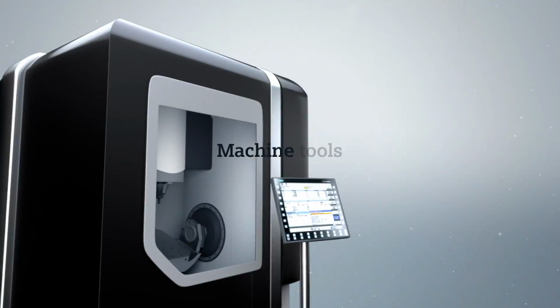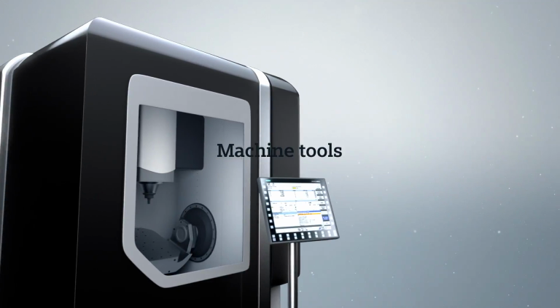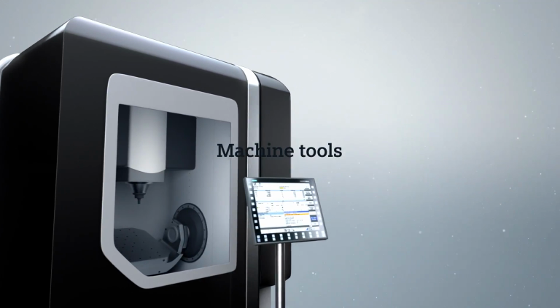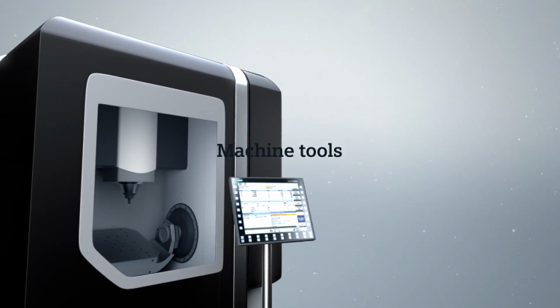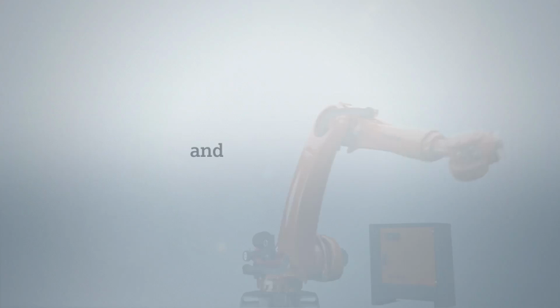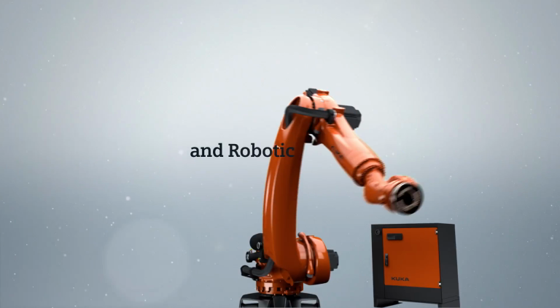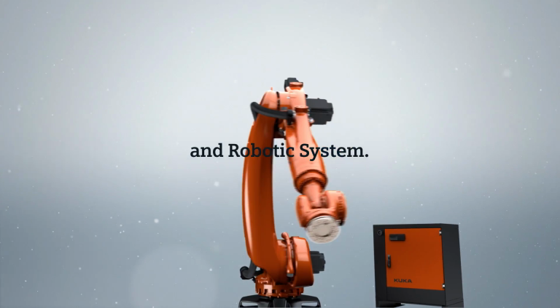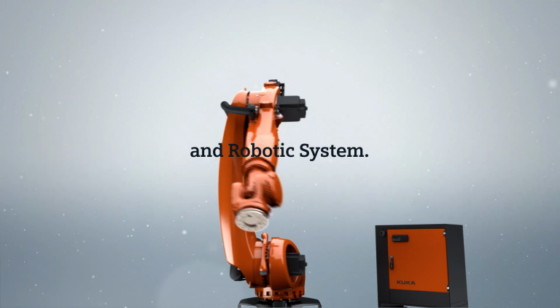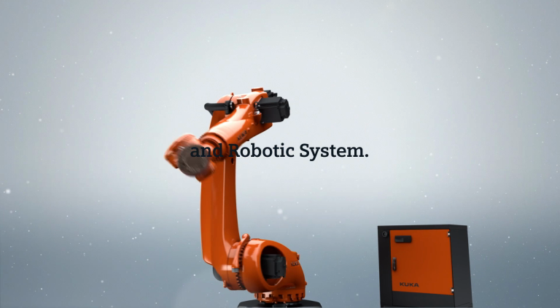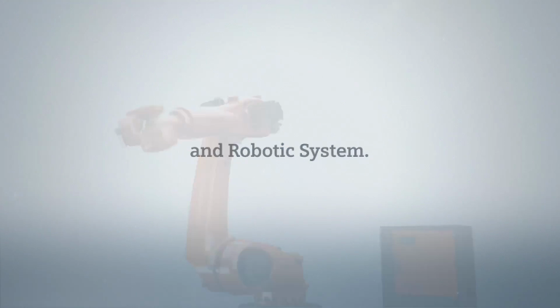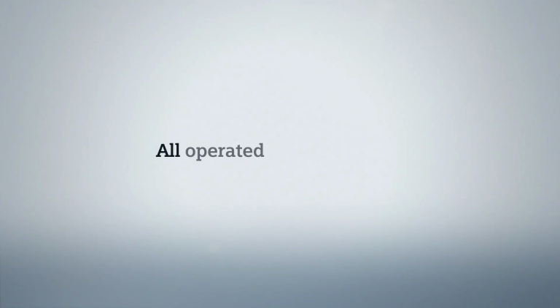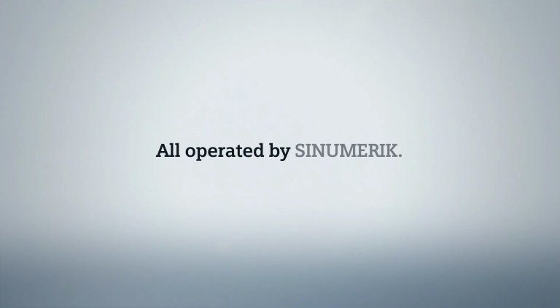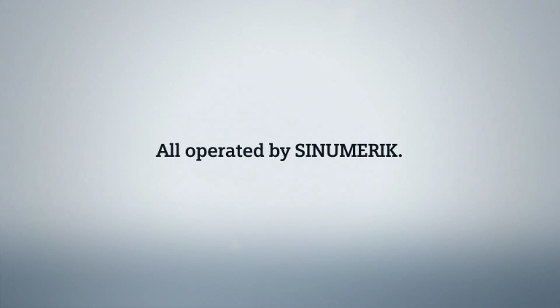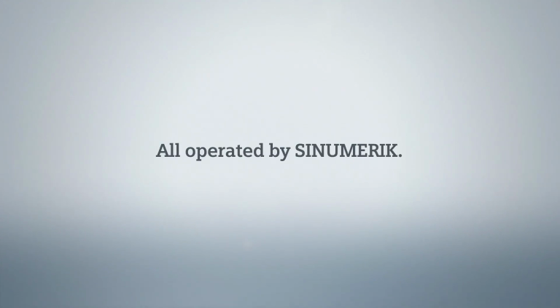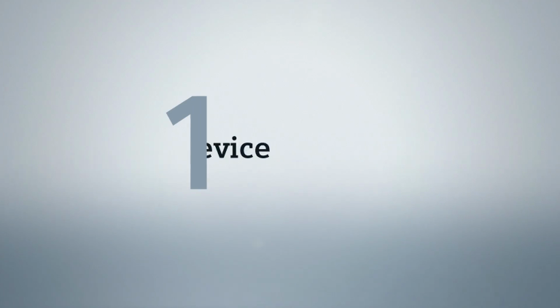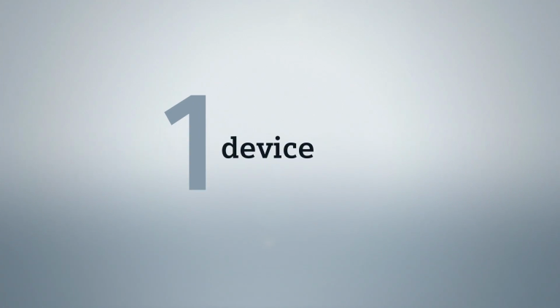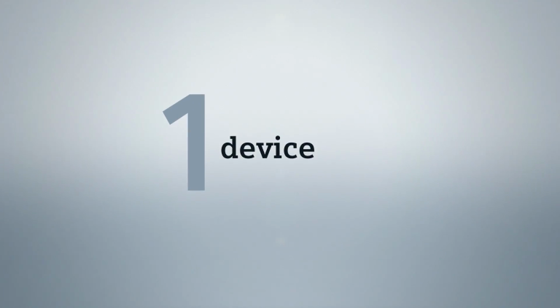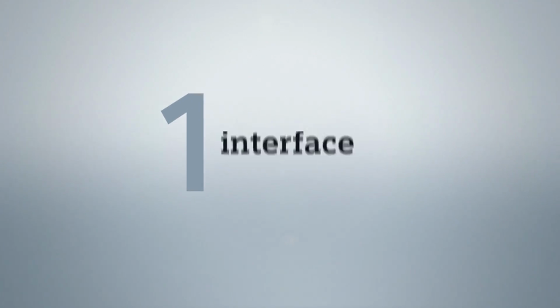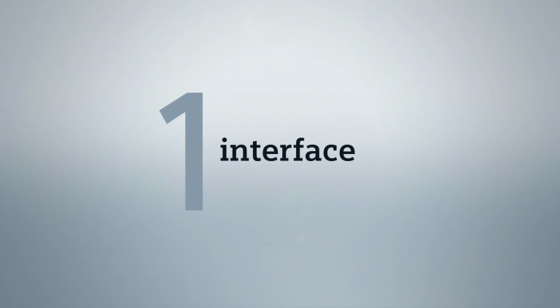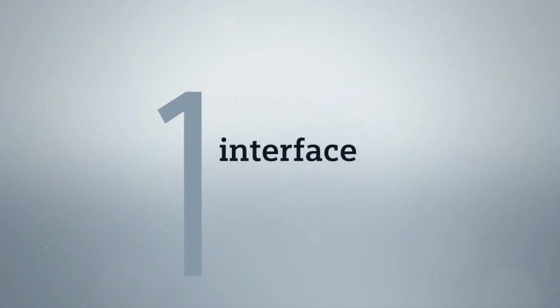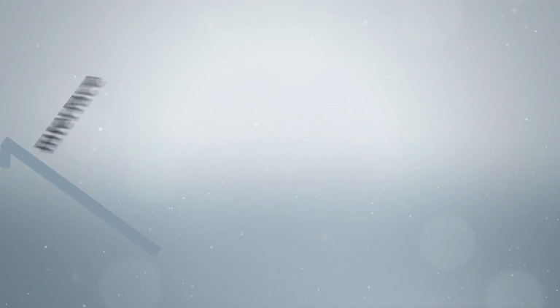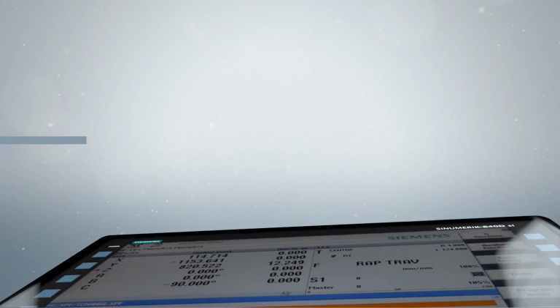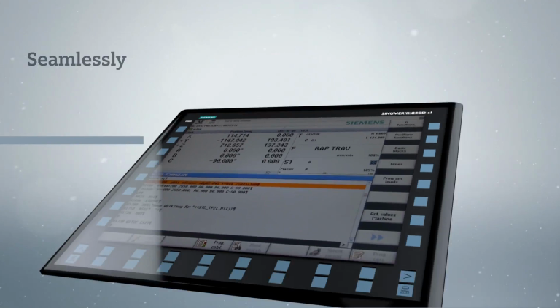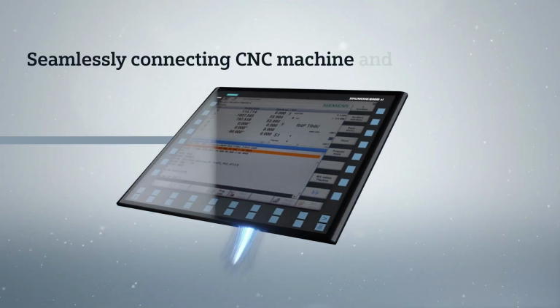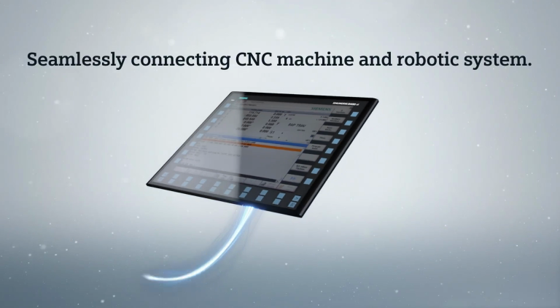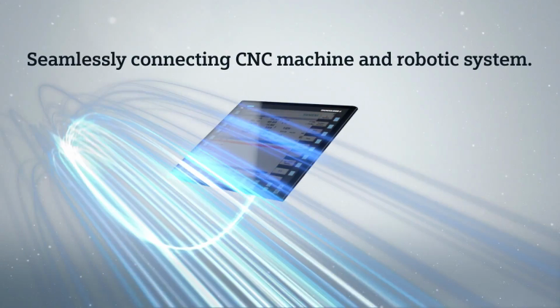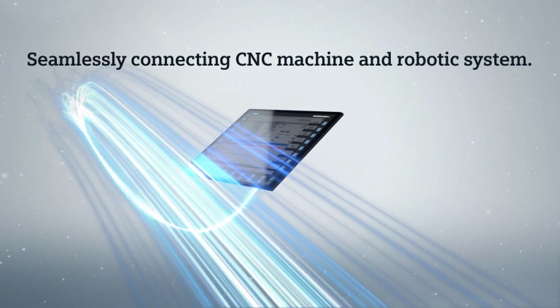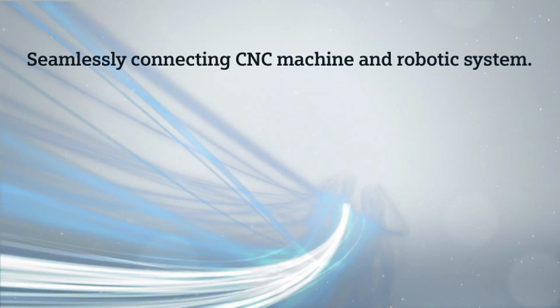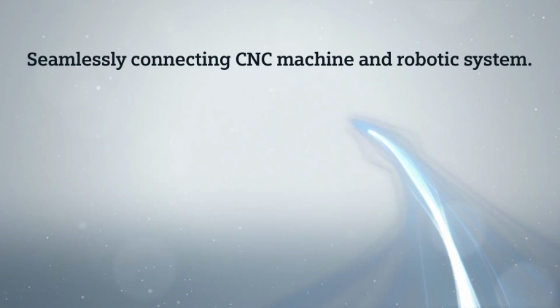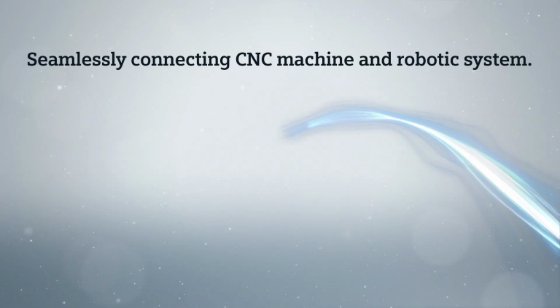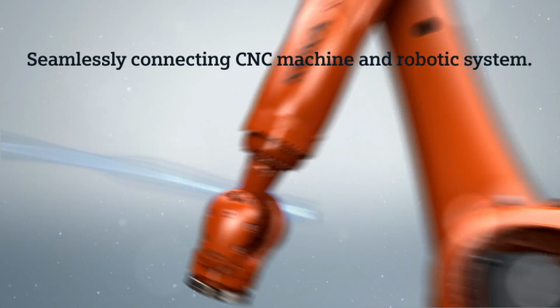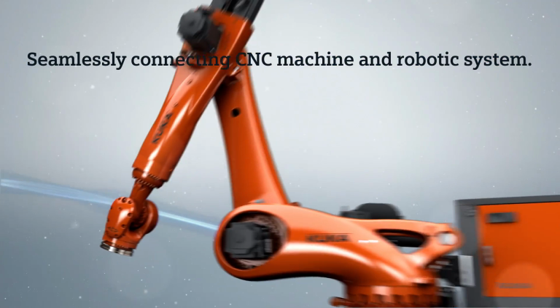Machine tools and robotic systems — all operated by Synumeric. One device. One interface. Seamlessly connecting CNC machine and robotic system.